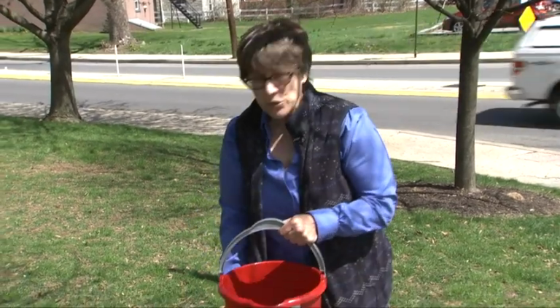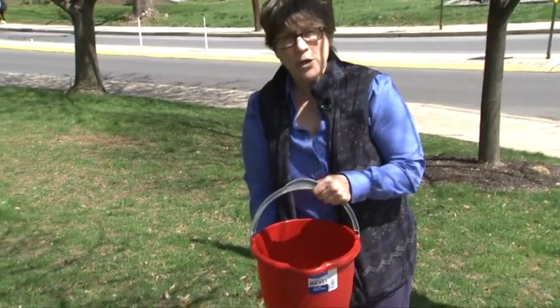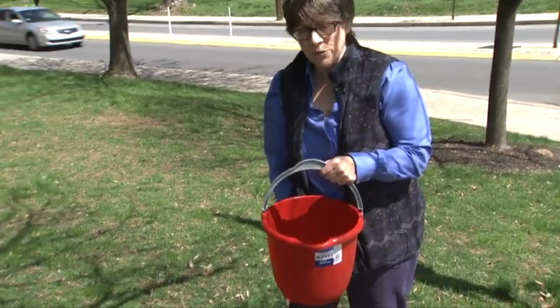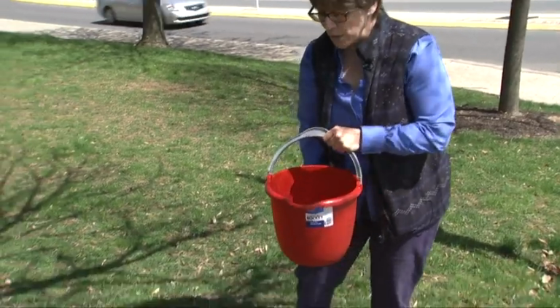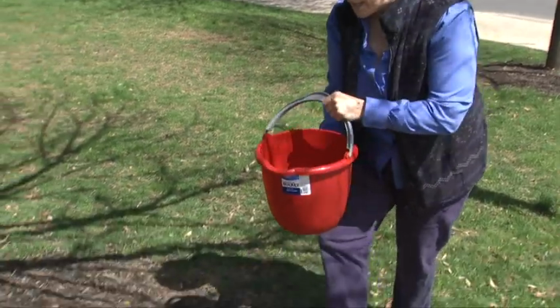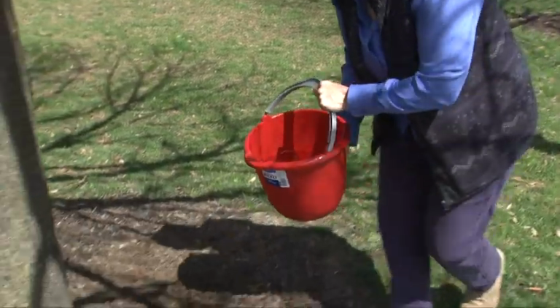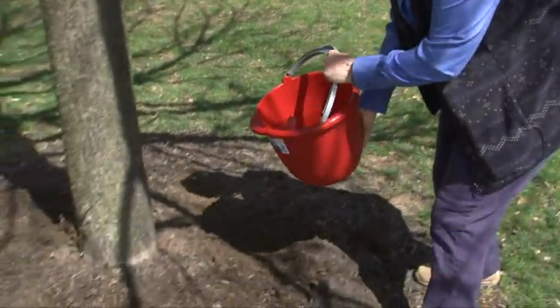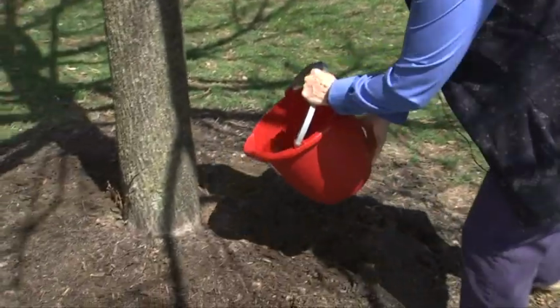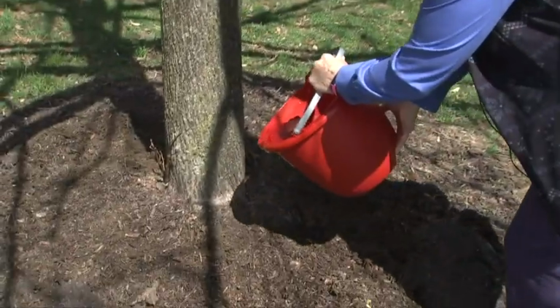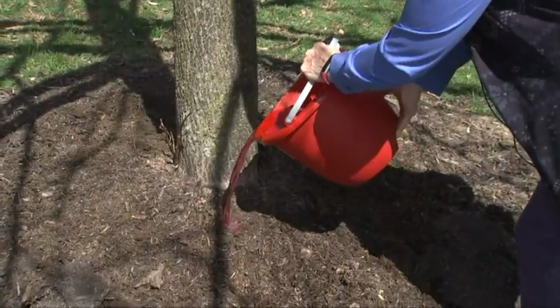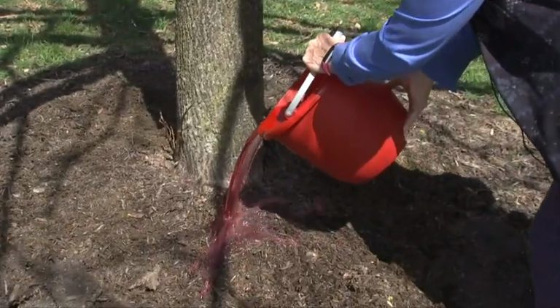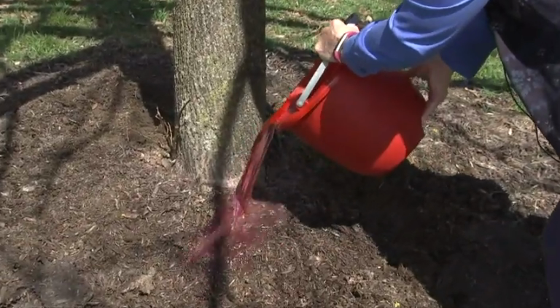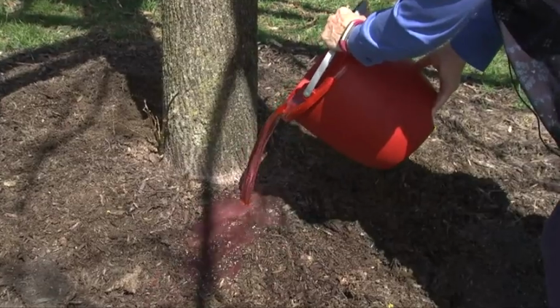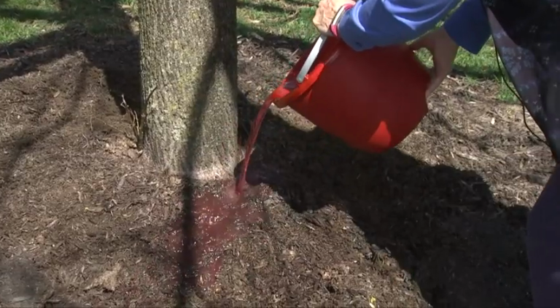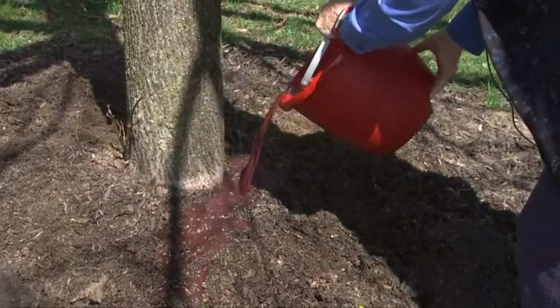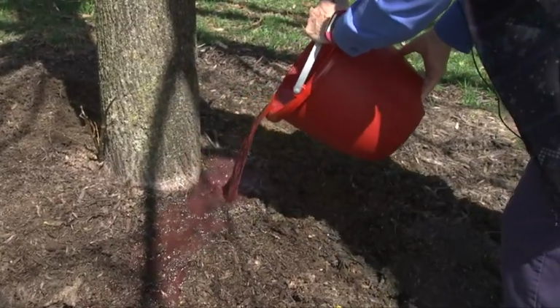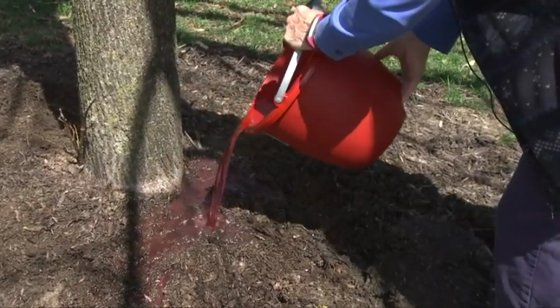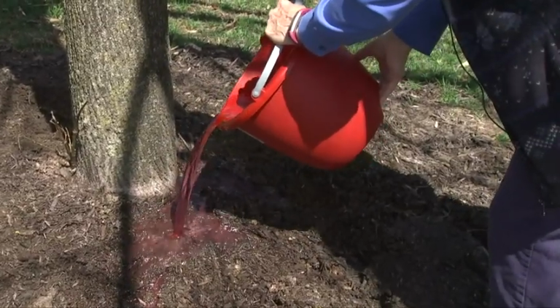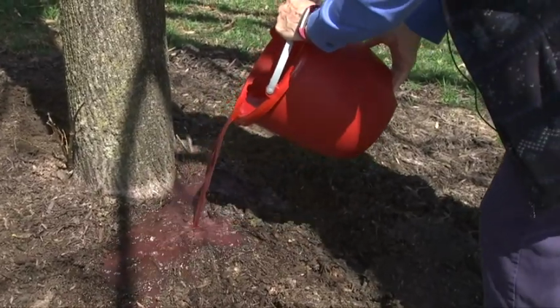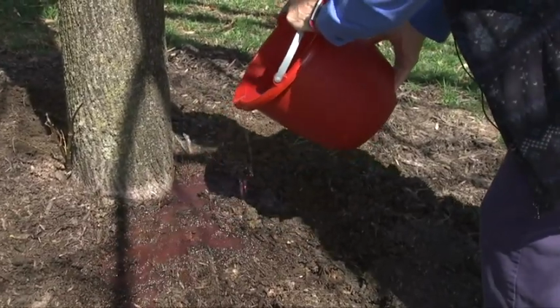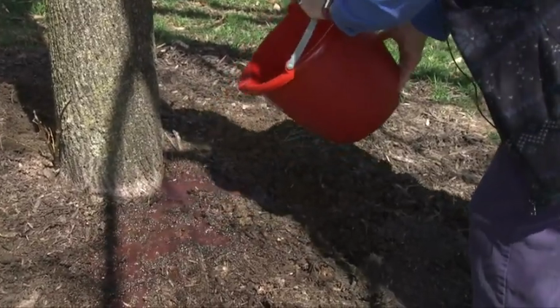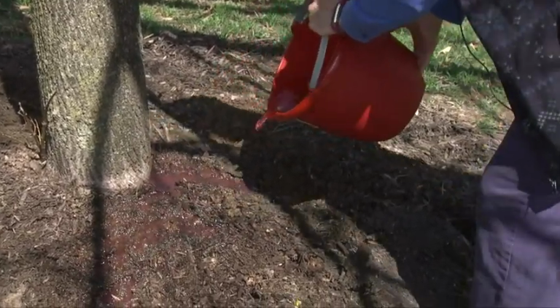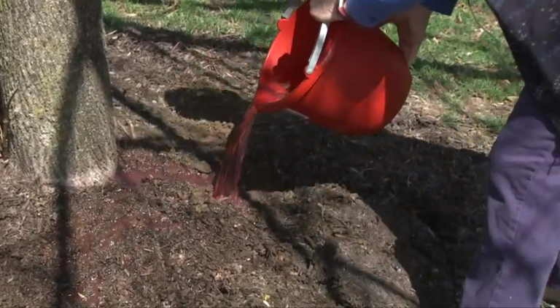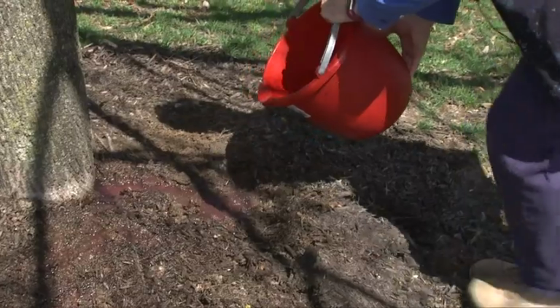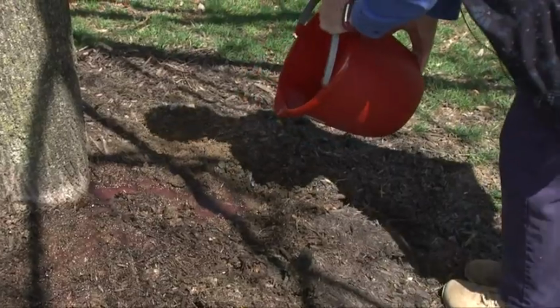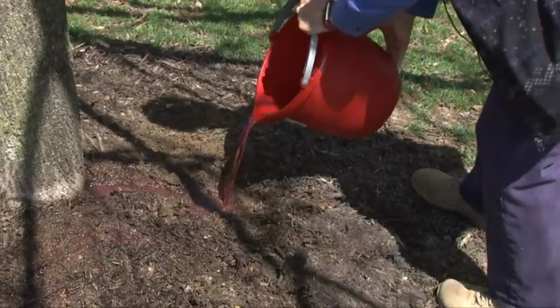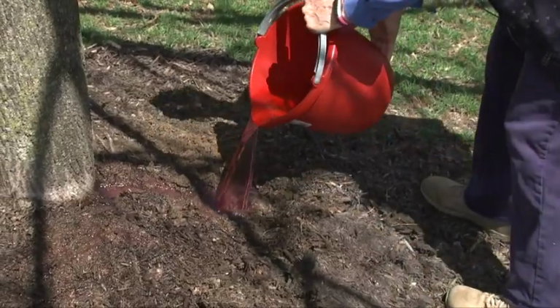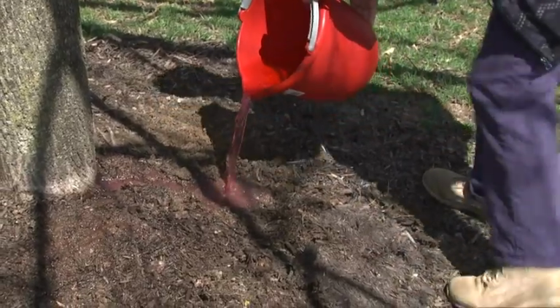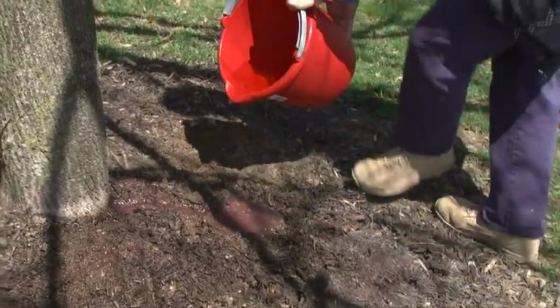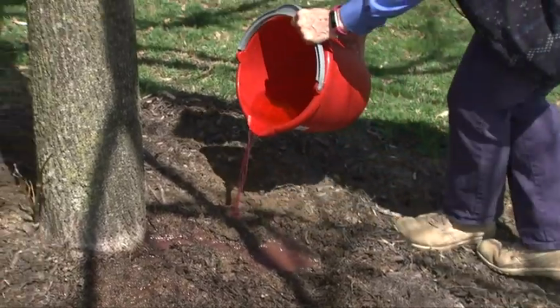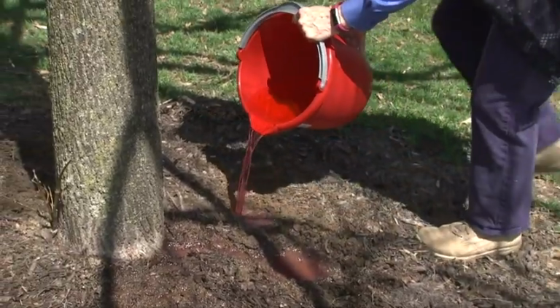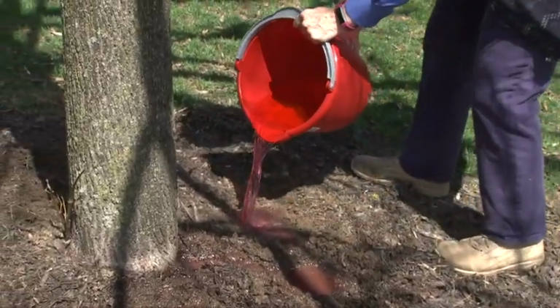So here we are with our tree, and we're just going to pour this around the base of the tree so it gets absorbed into the root system, into our little holes down here, around the tree.